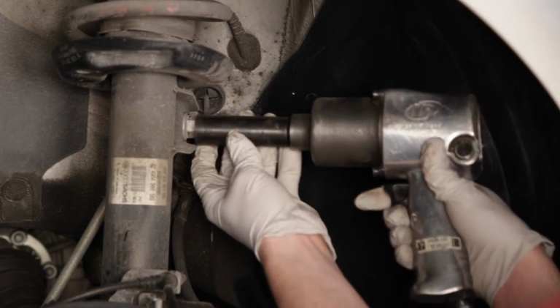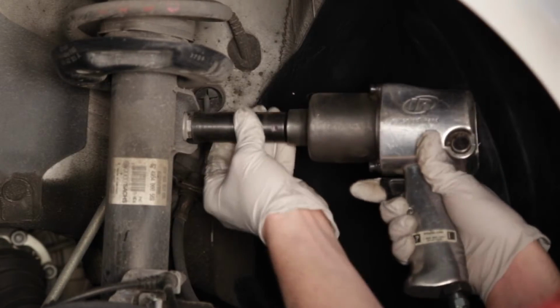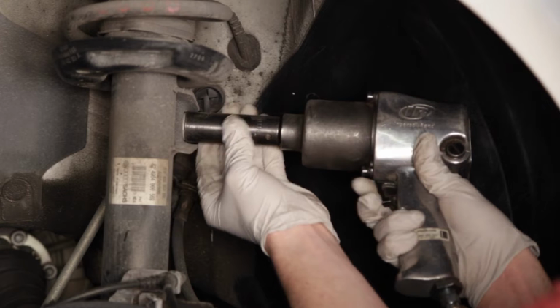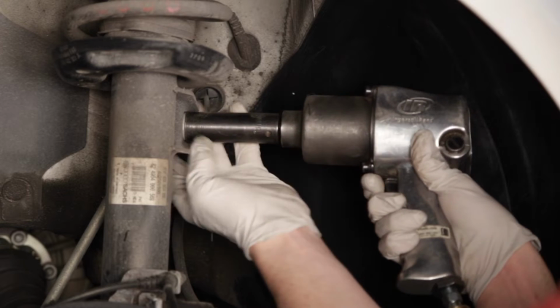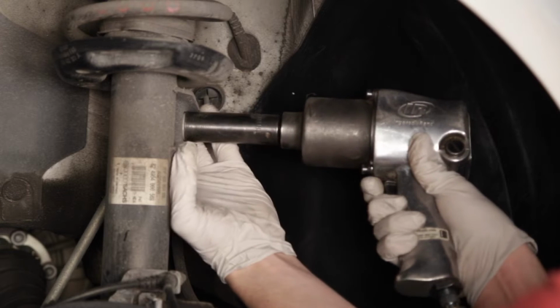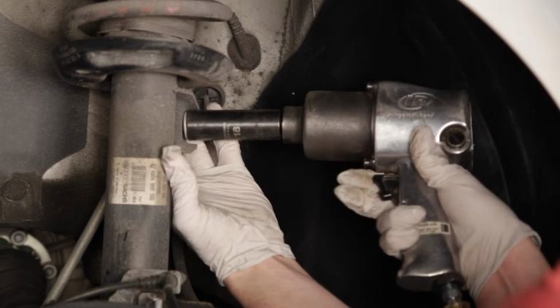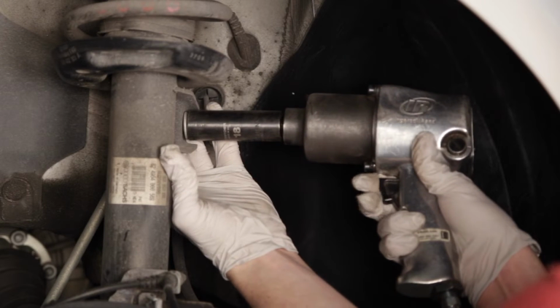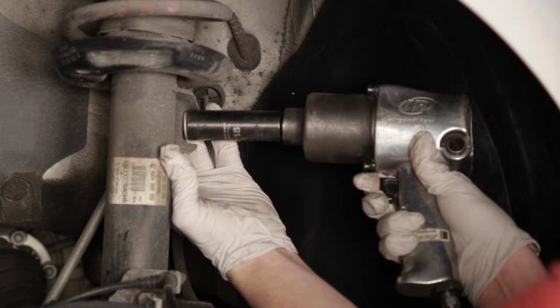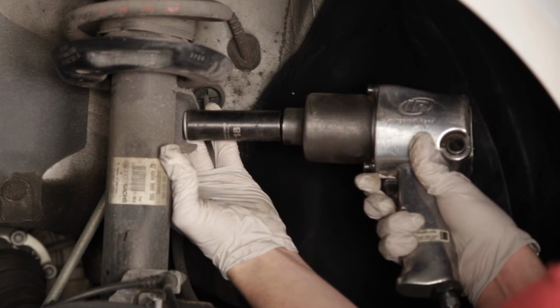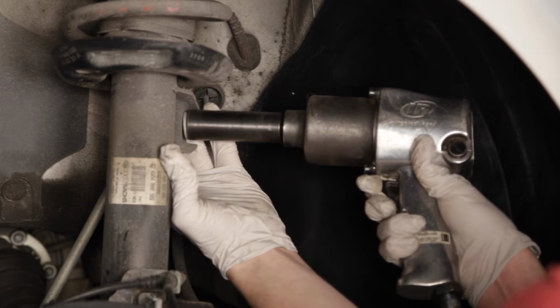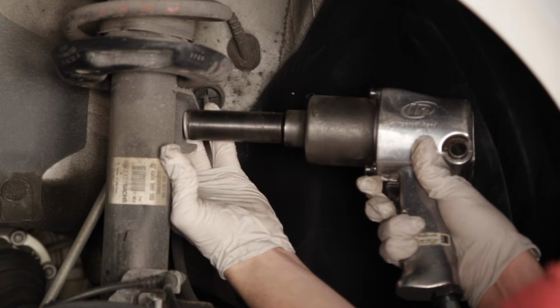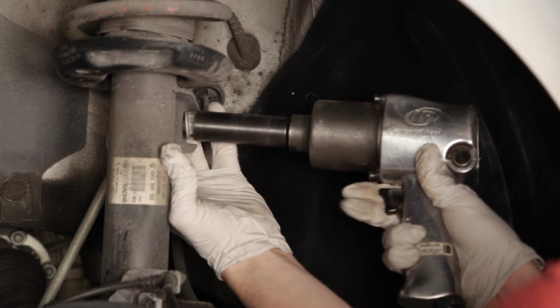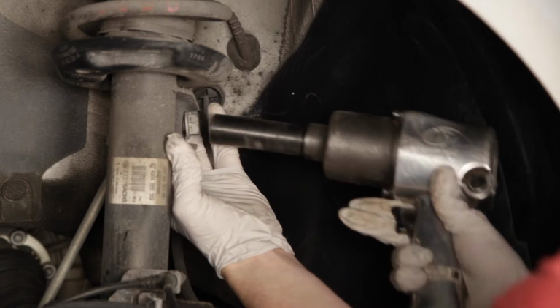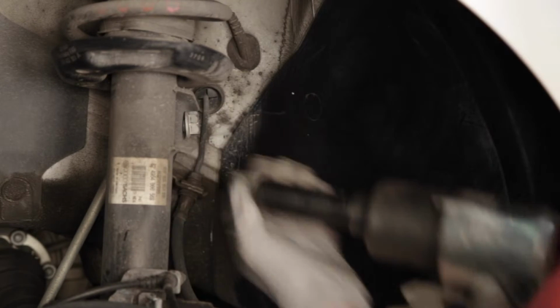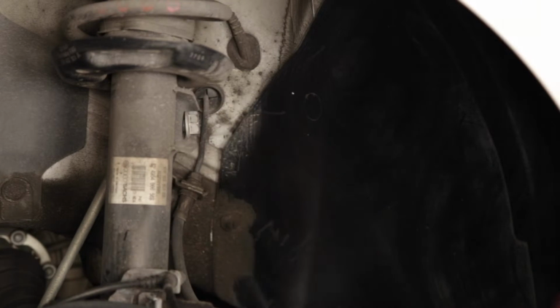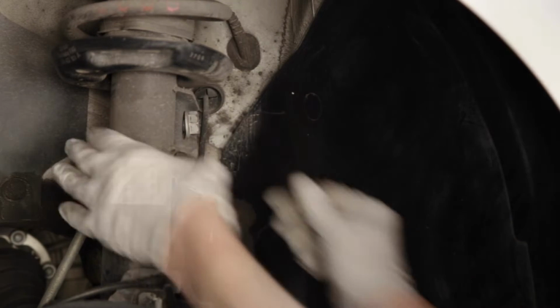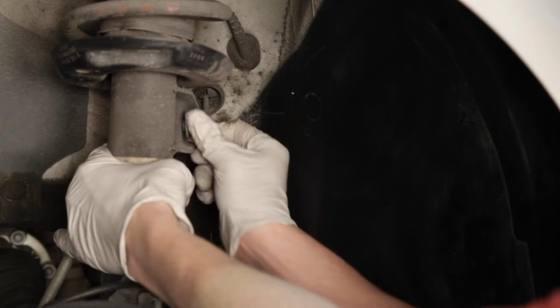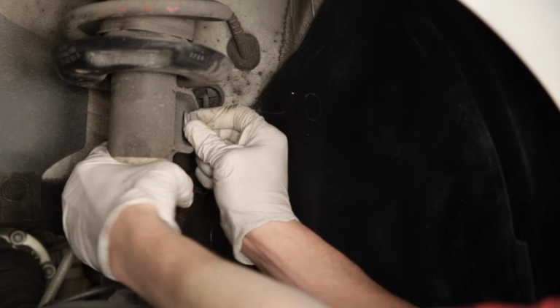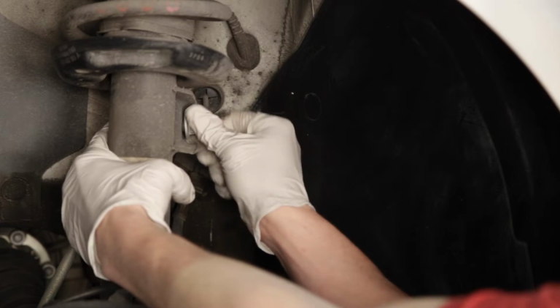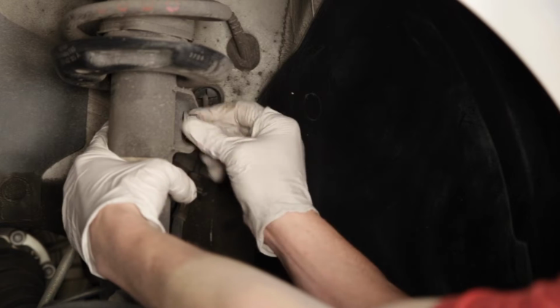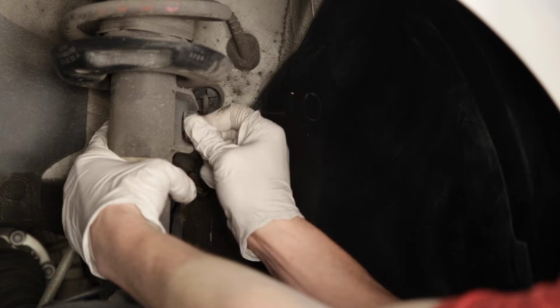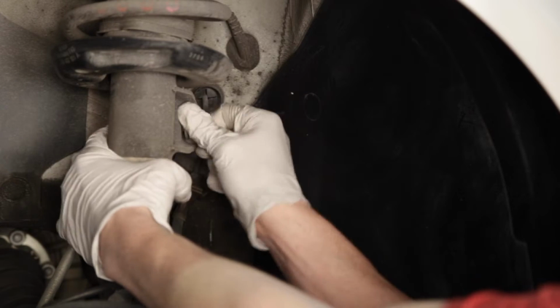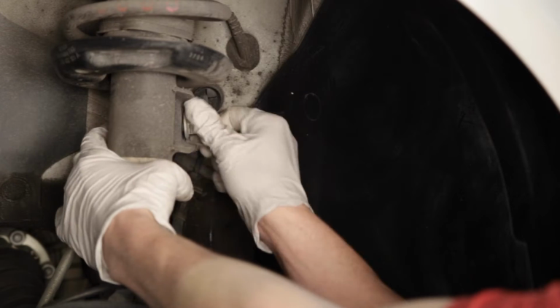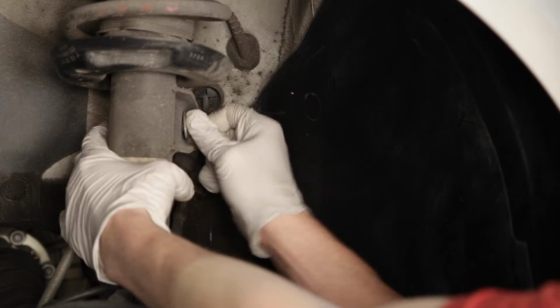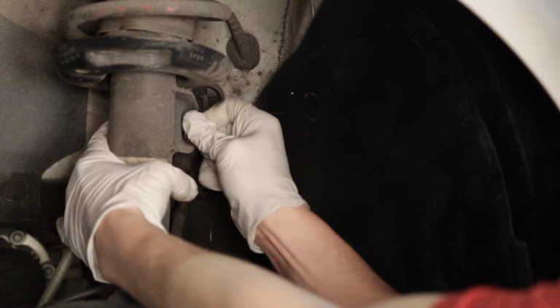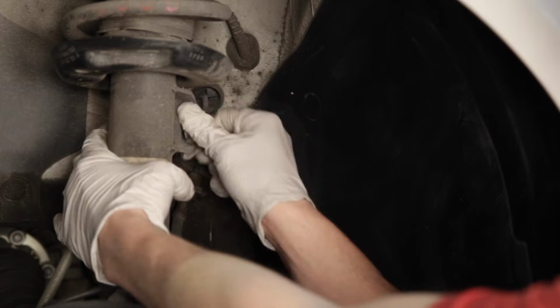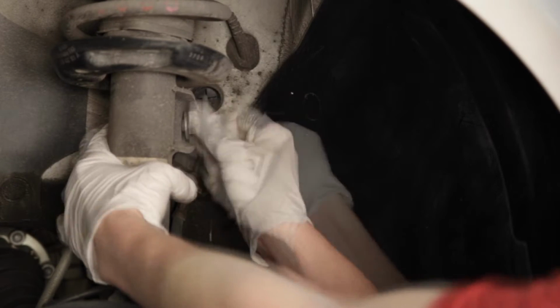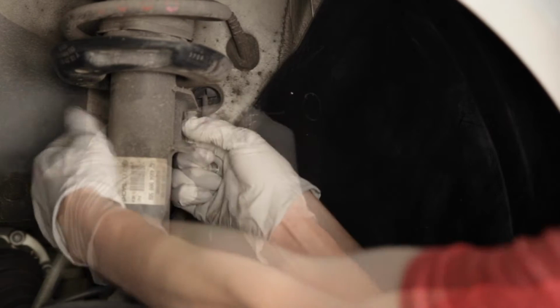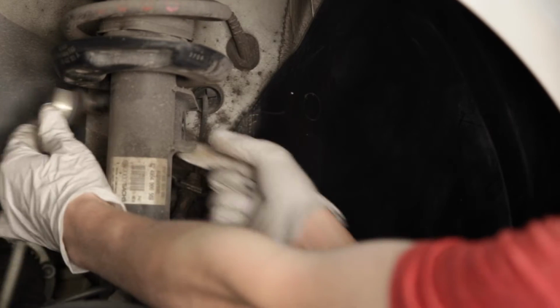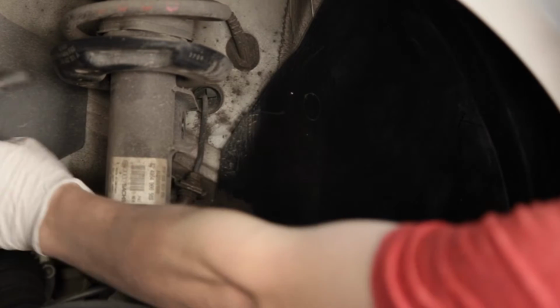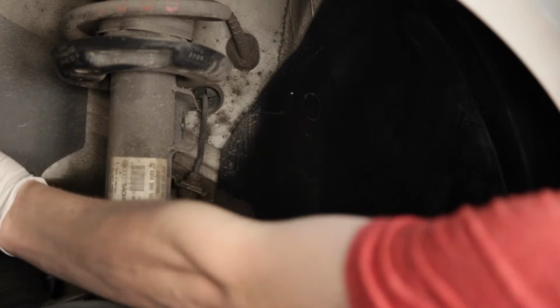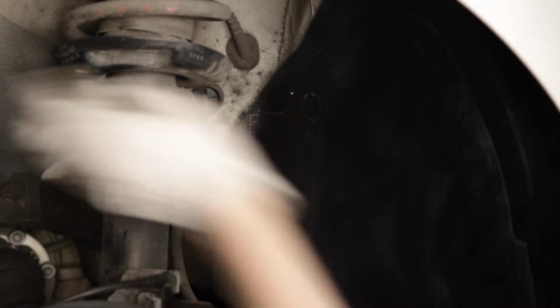Next, you will detach the sway bar end link from the strut body by removing the single nut. The end link will then be moved aside.